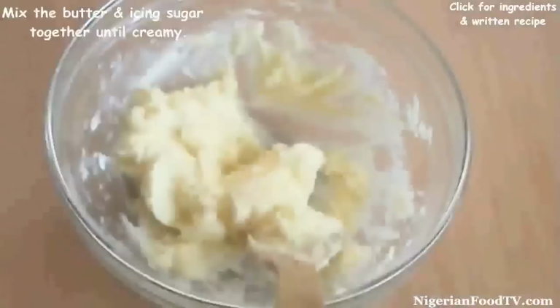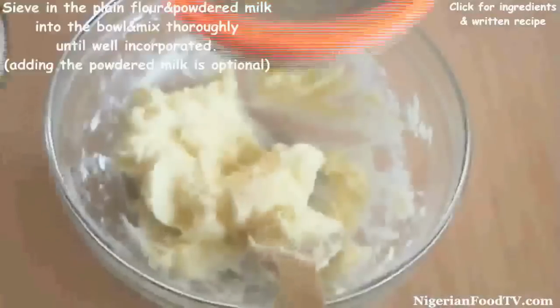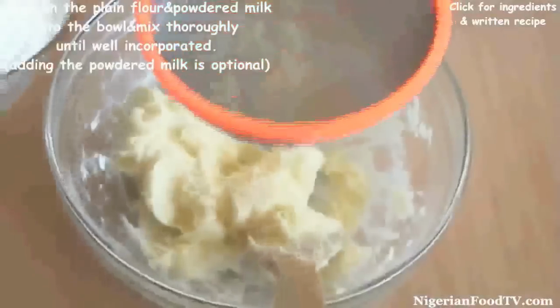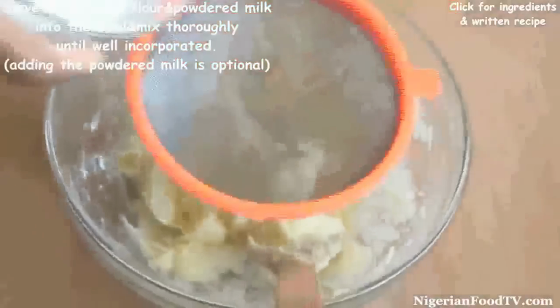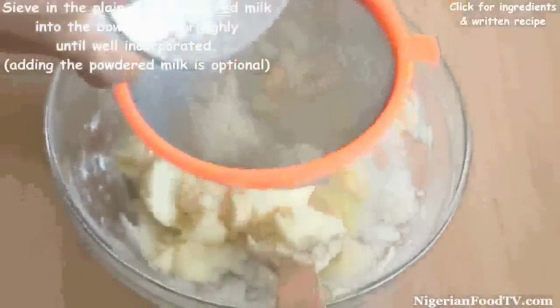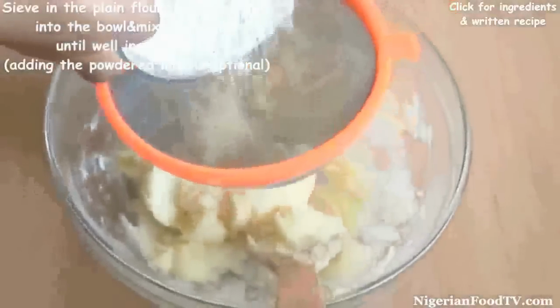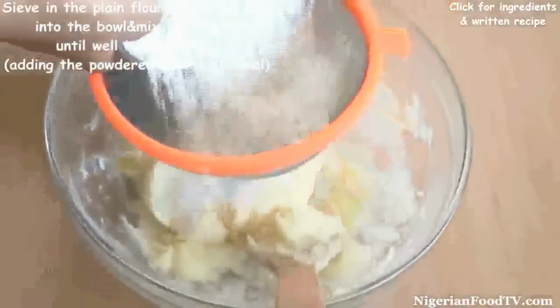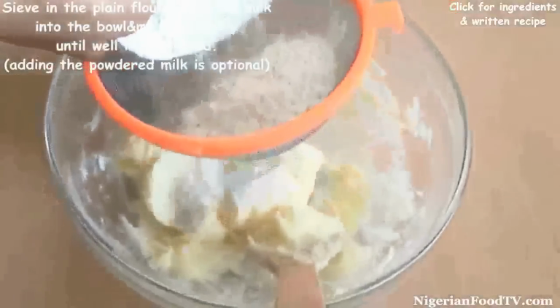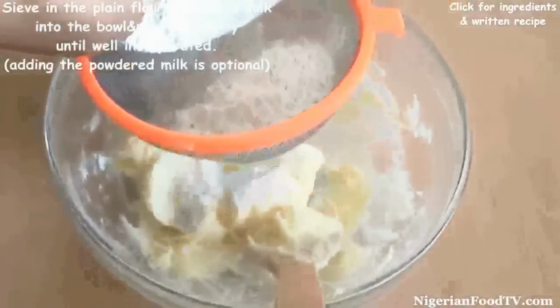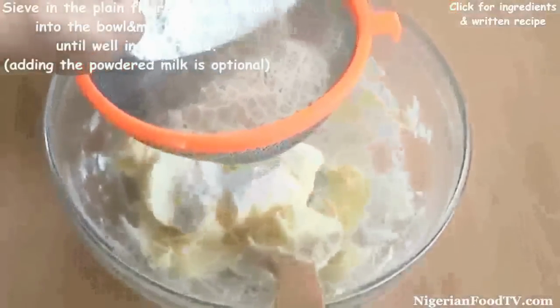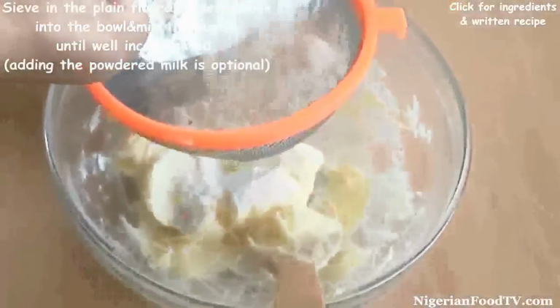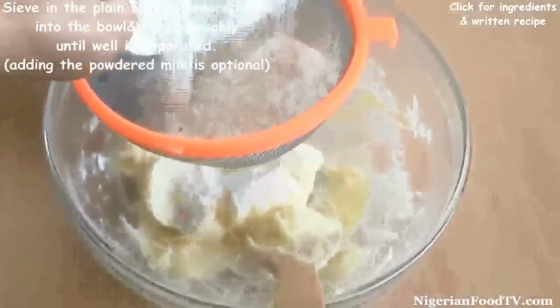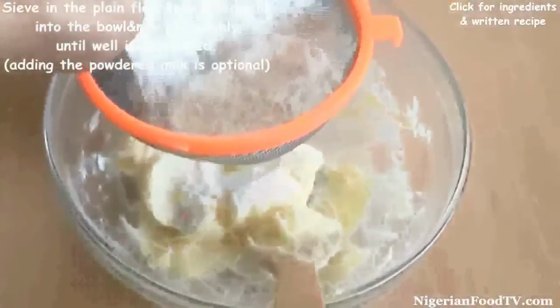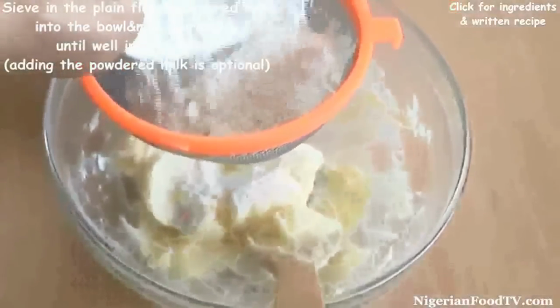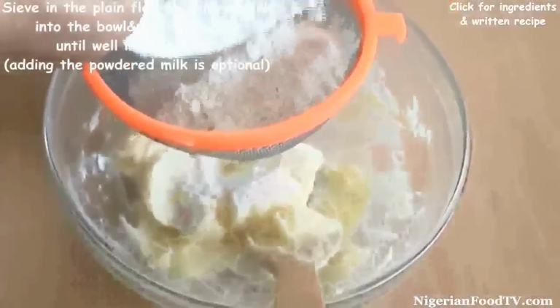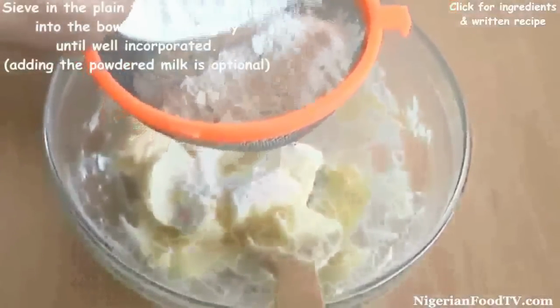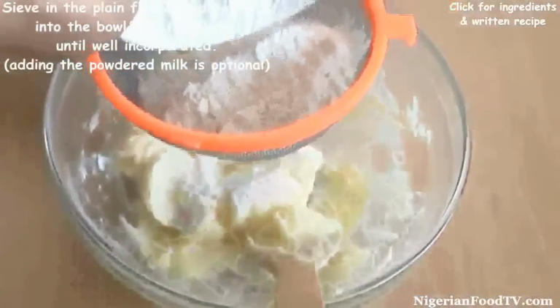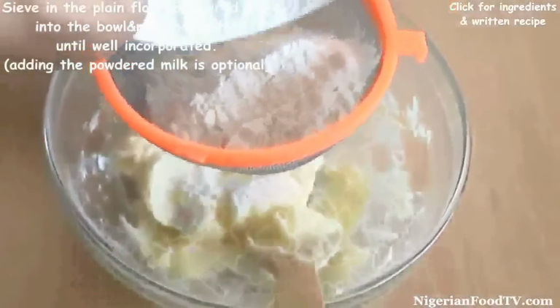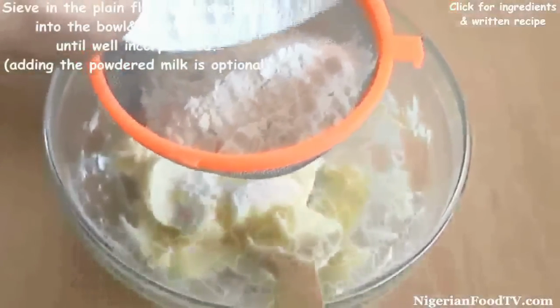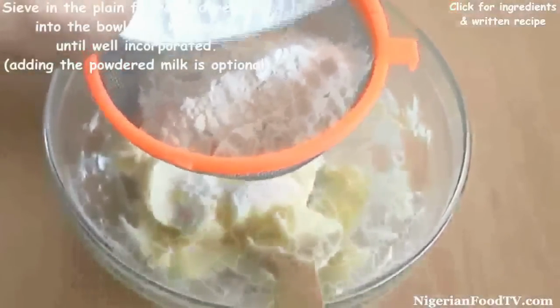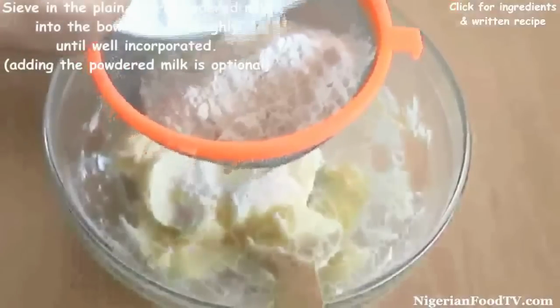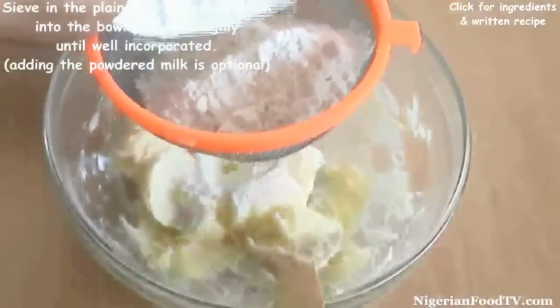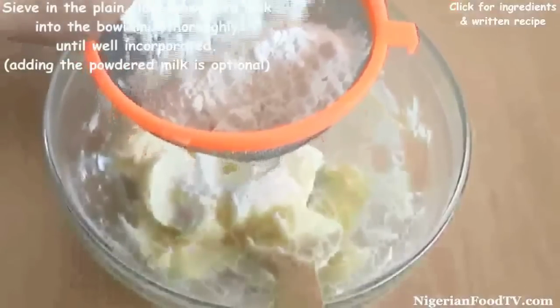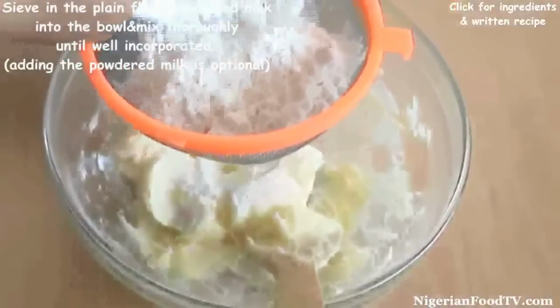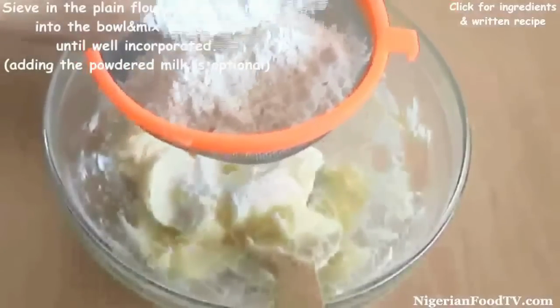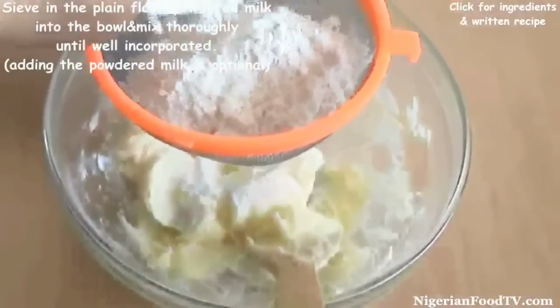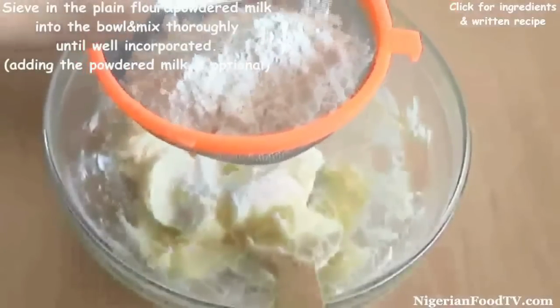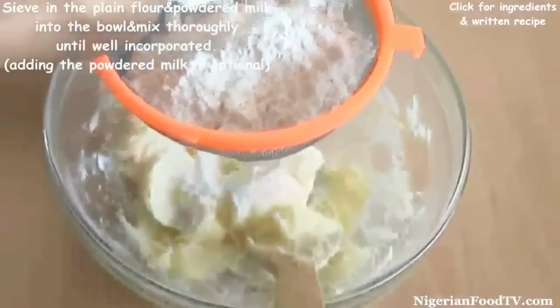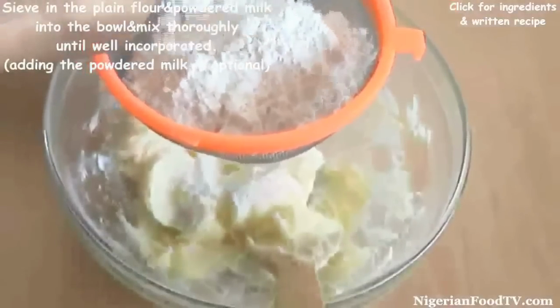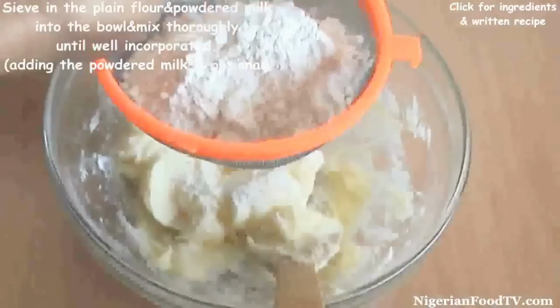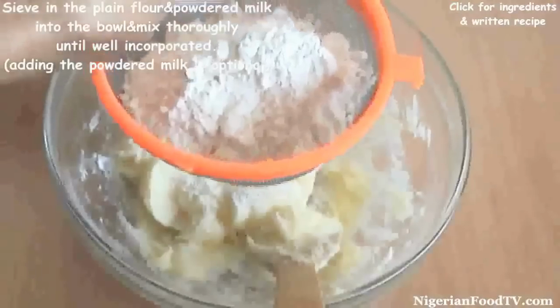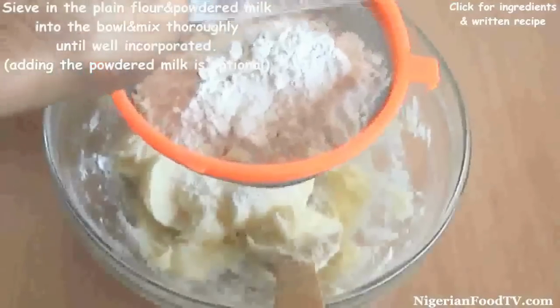Now sieve the flour and the powdered milk into the bowl and mix thoroughly. The powdered milk in this recipe is optional, so you can leave it out if you want to.